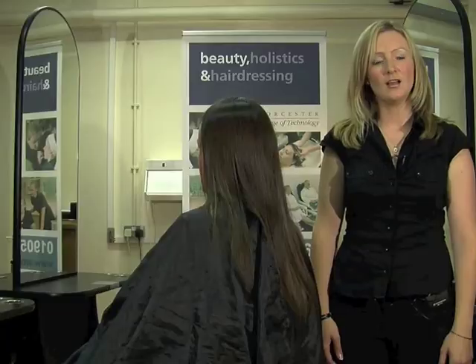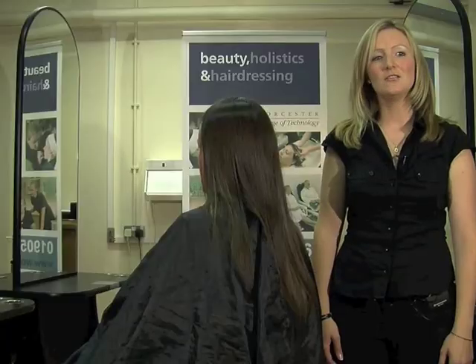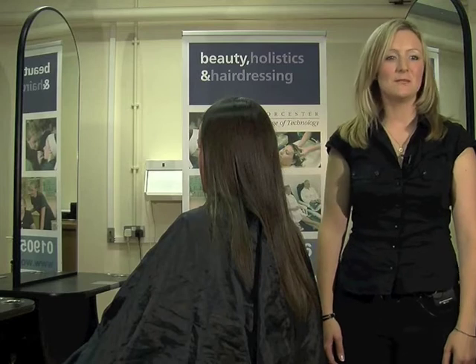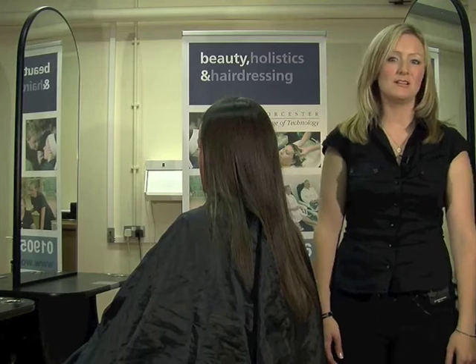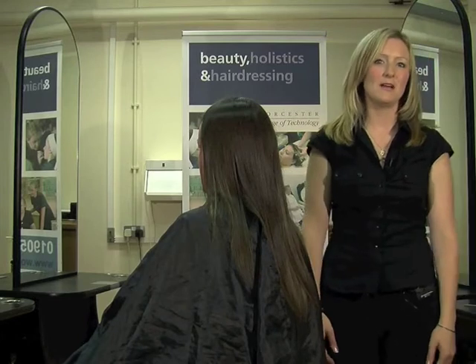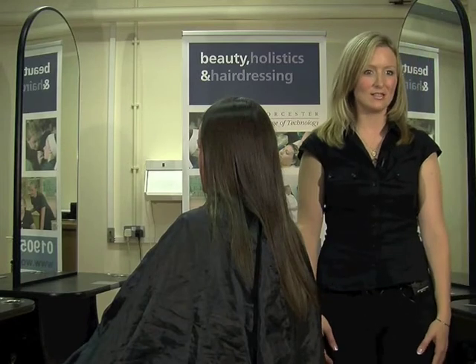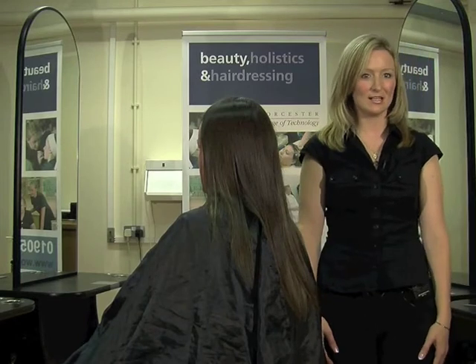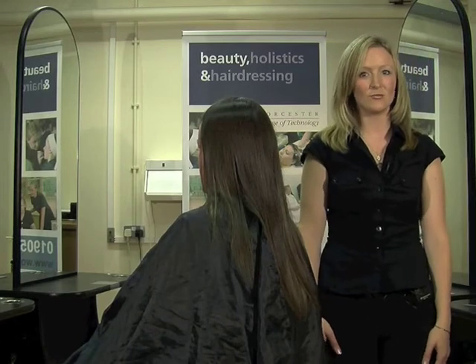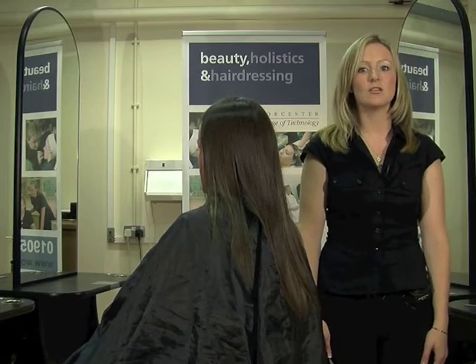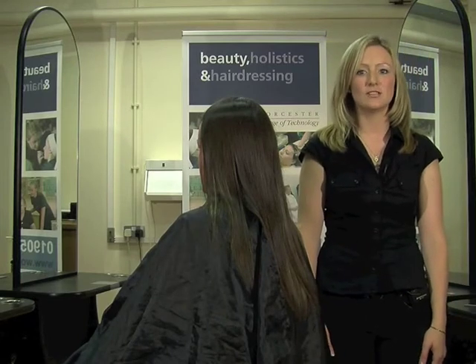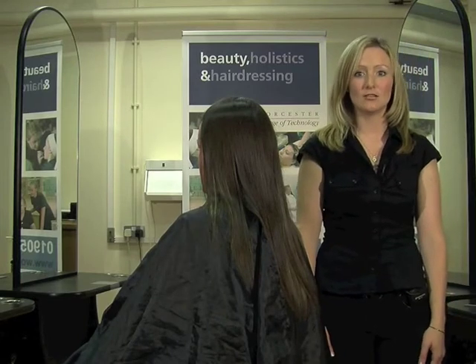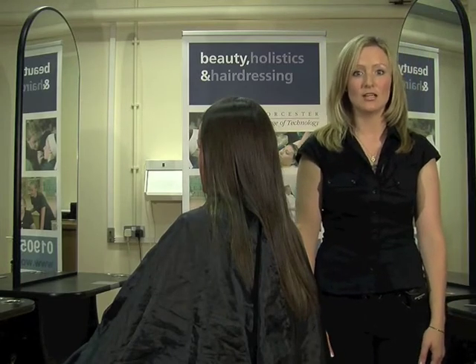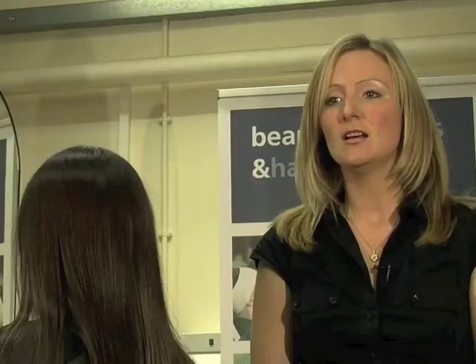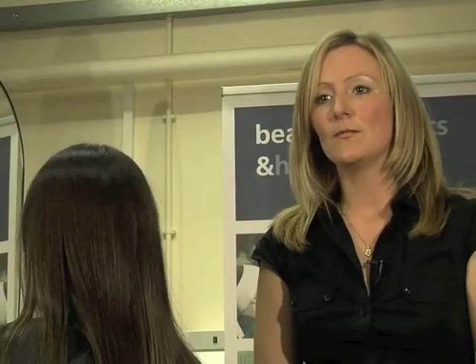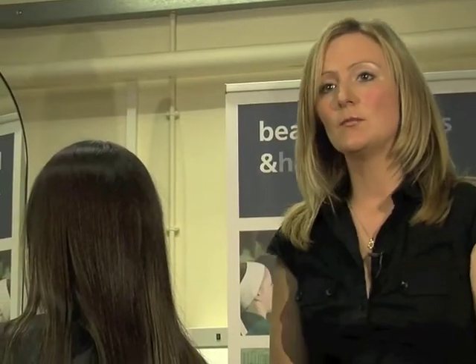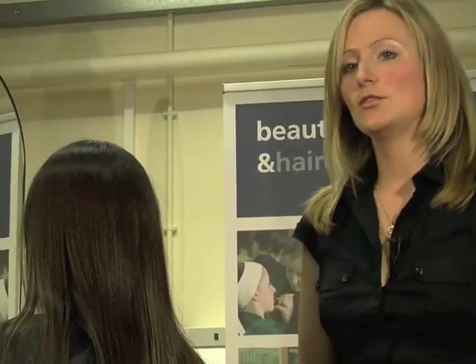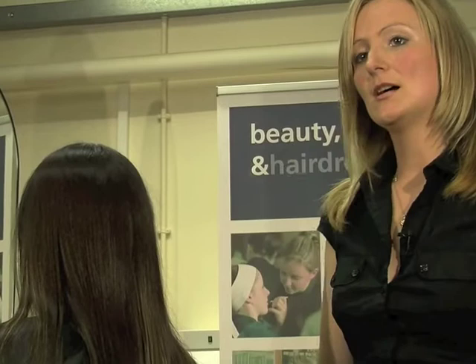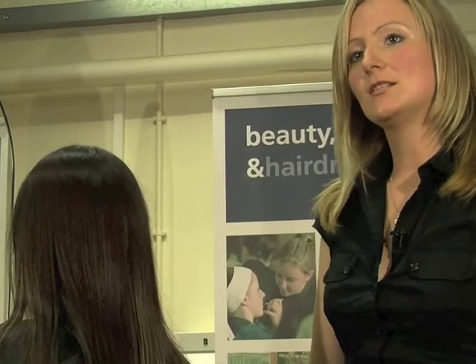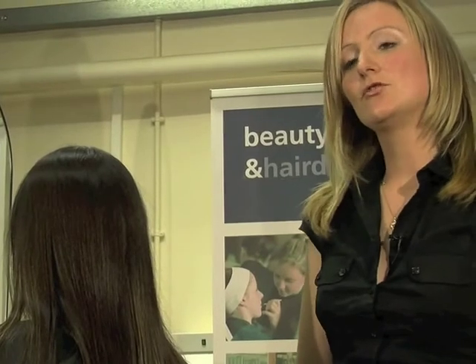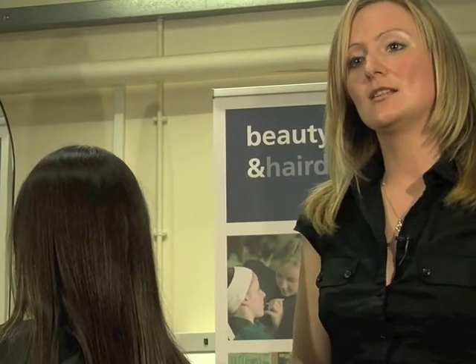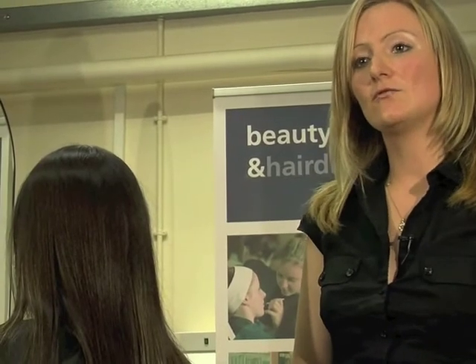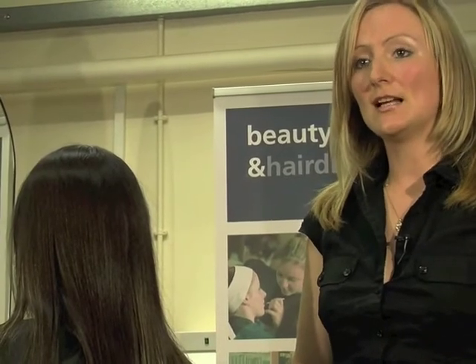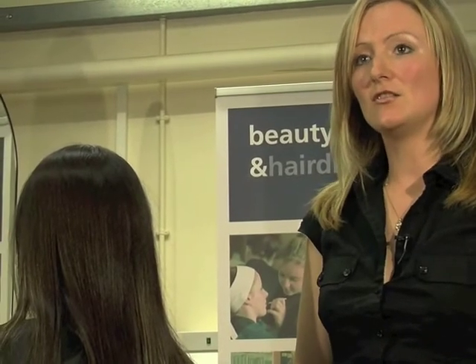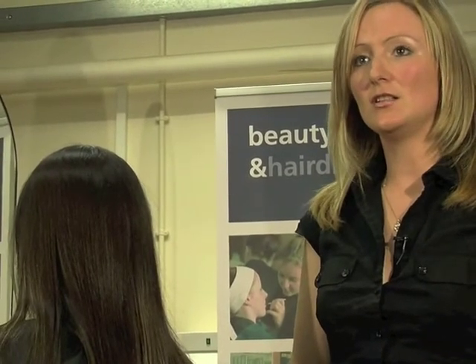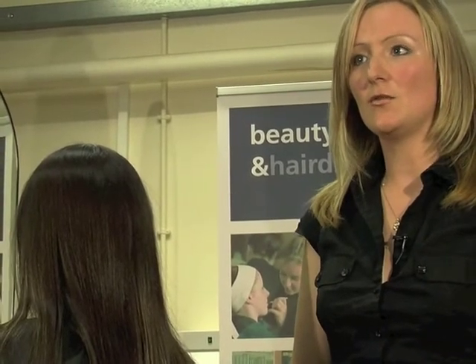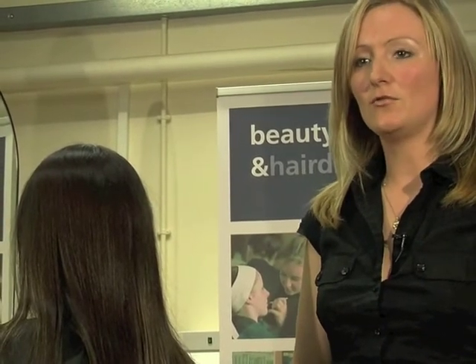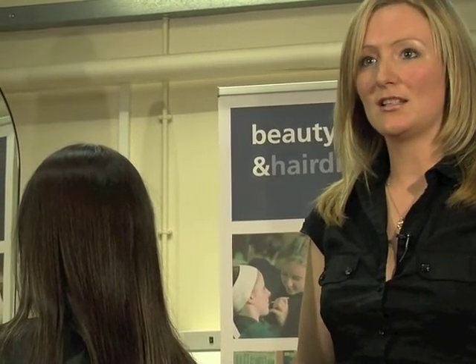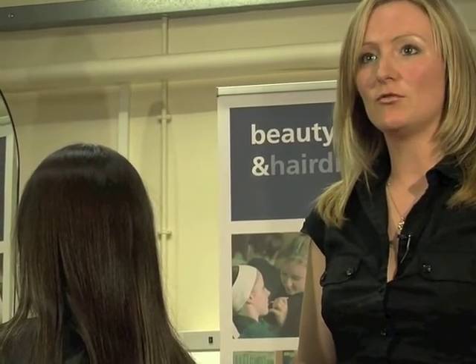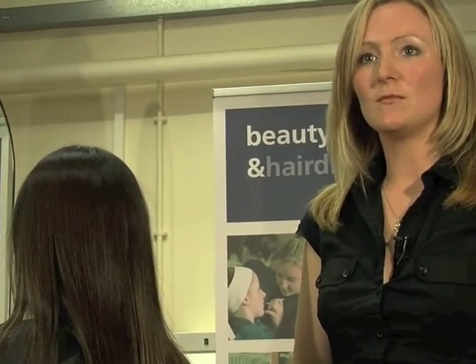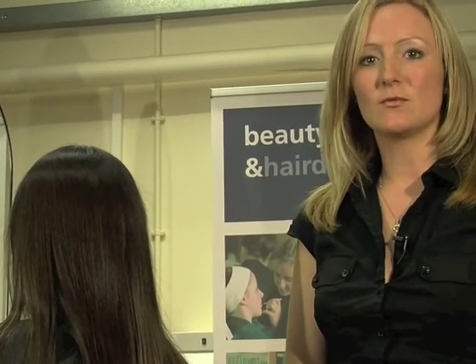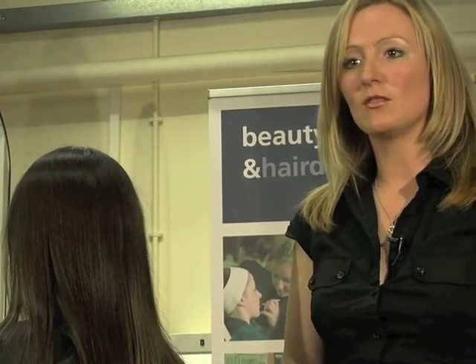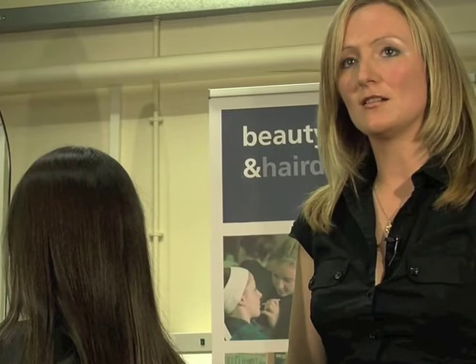Hello, I'm Emily Luhrm. I'm a hairdressing lecturer at Worcester College of Technology. What I'm going to do now is demonstrate several tests that you need to do prior to chemical treatments with your clients.